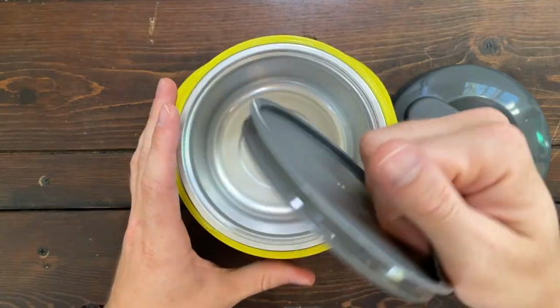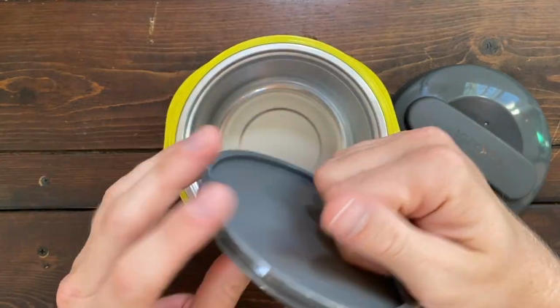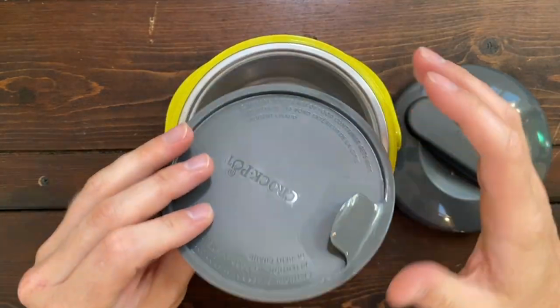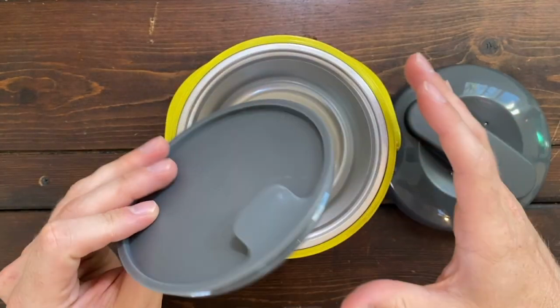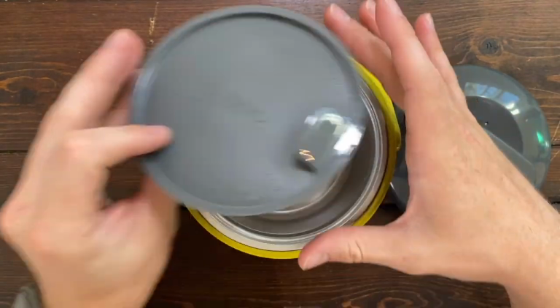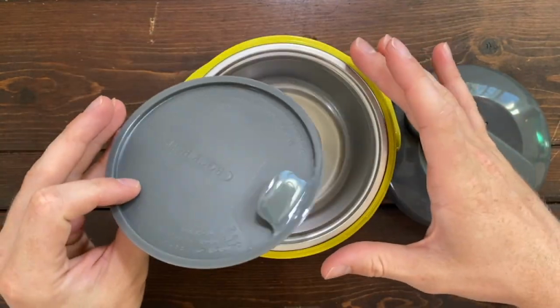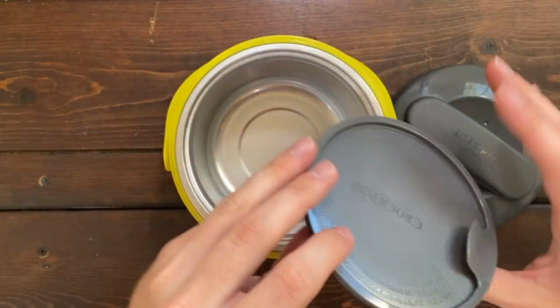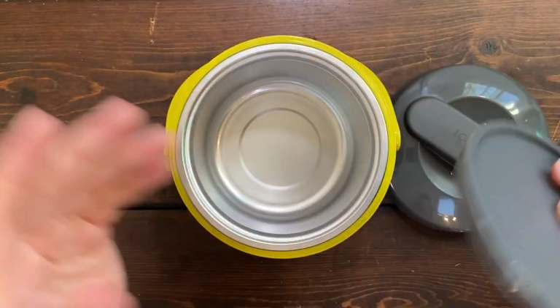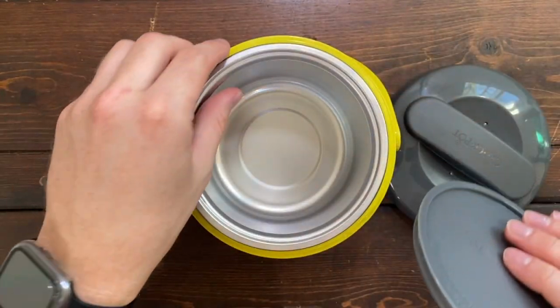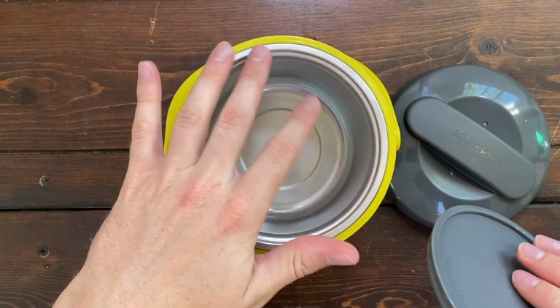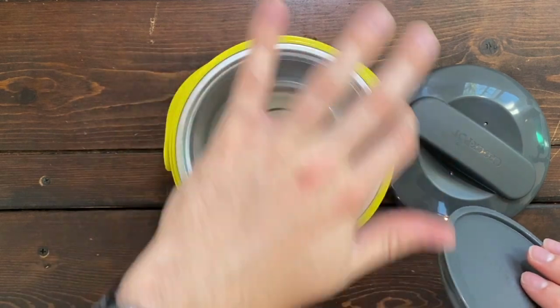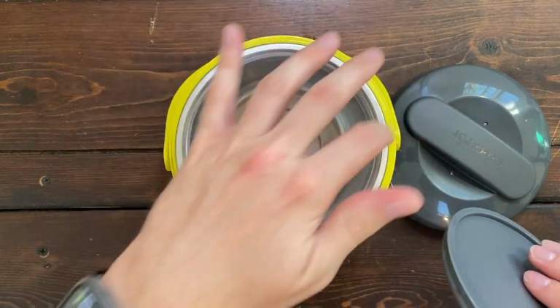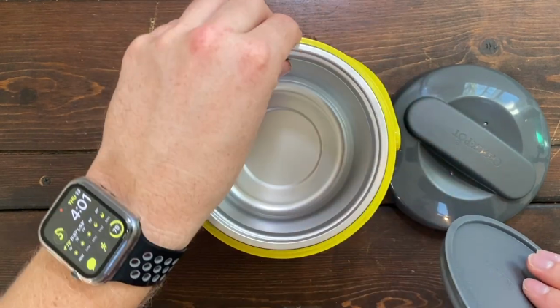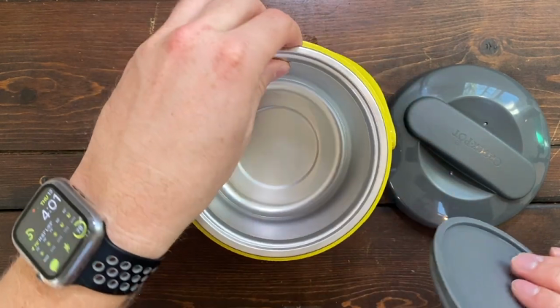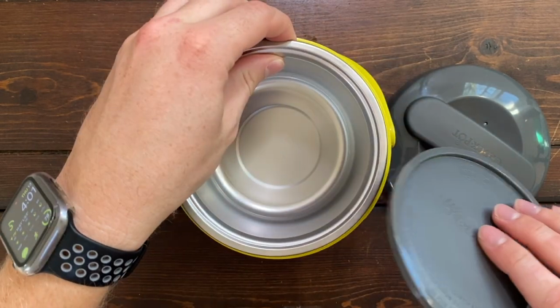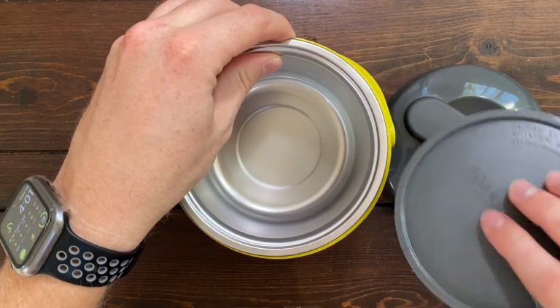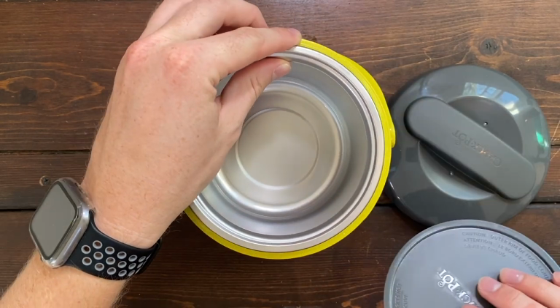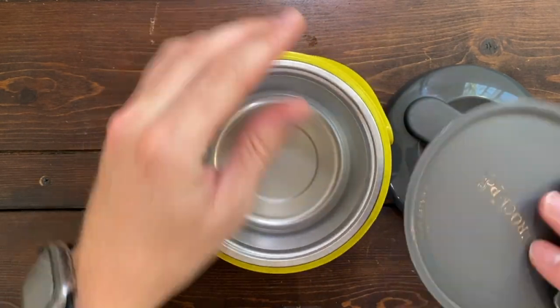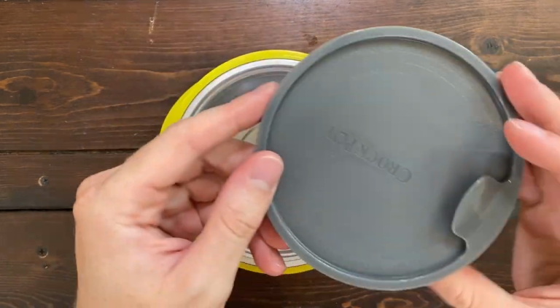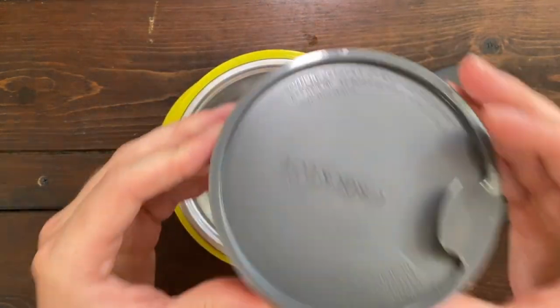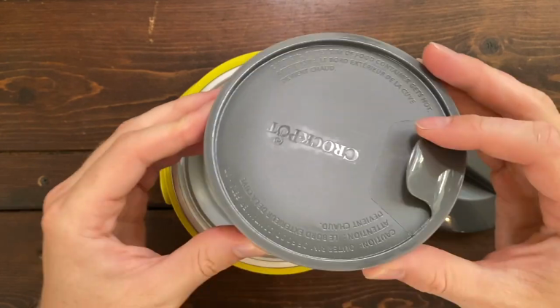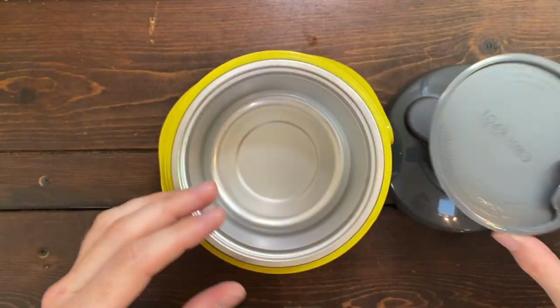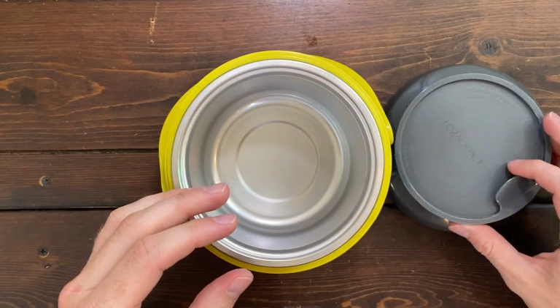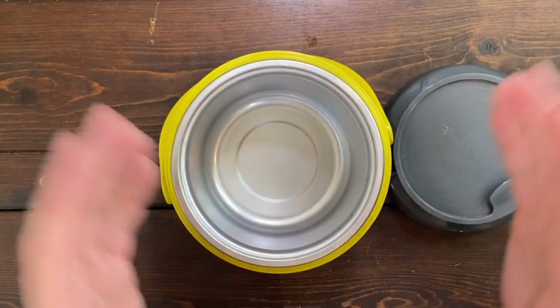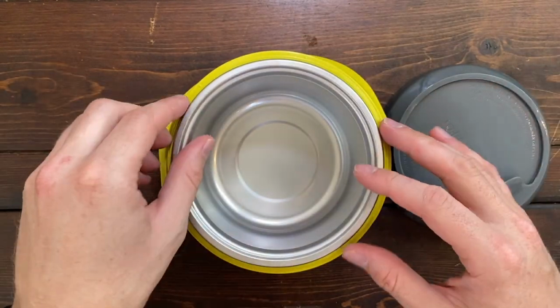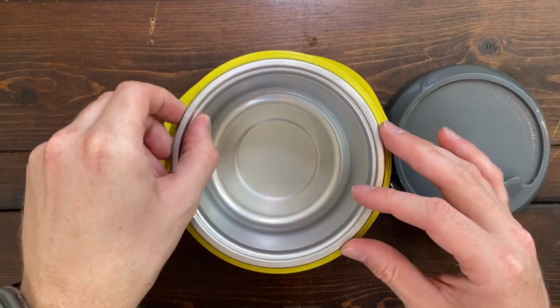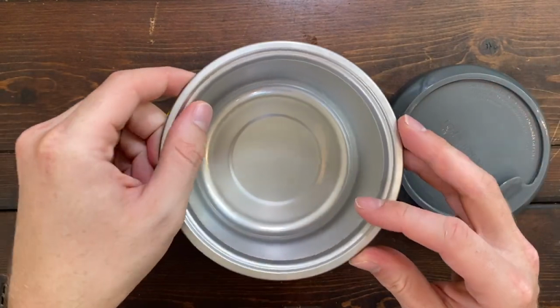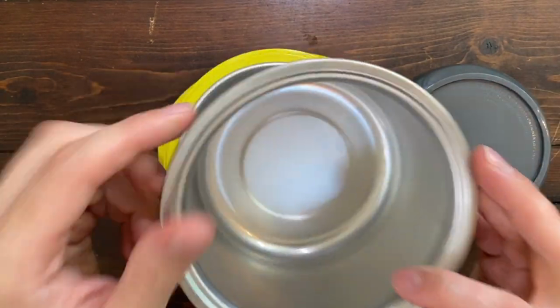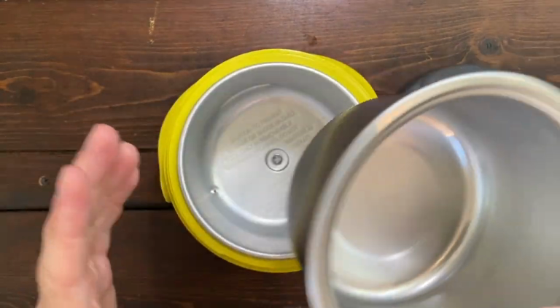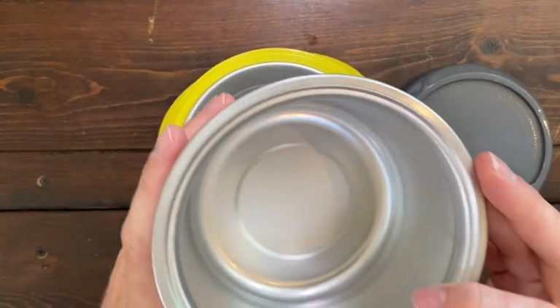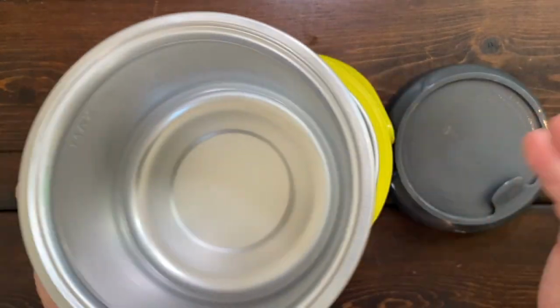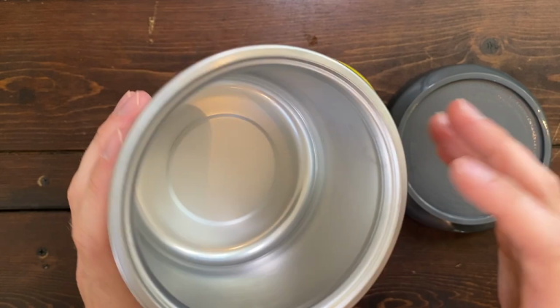This travel lid right here is going to make sure that none of this gets out when you're traveling, so none of your food is going to leak through this metal container into the other one, because this completely seals your food. So you can essentially take this anywhere.